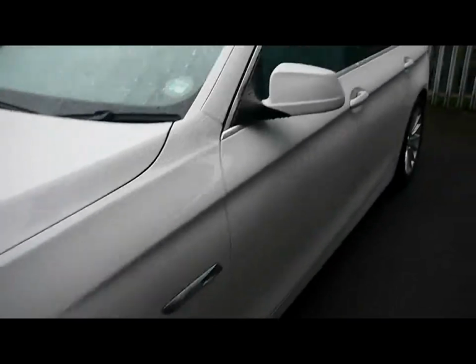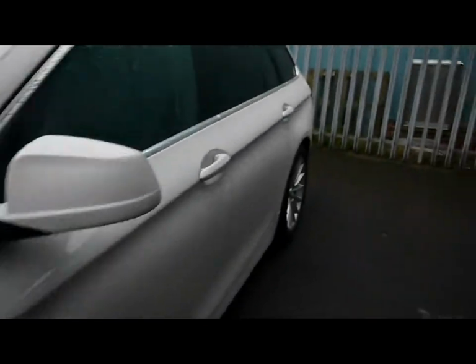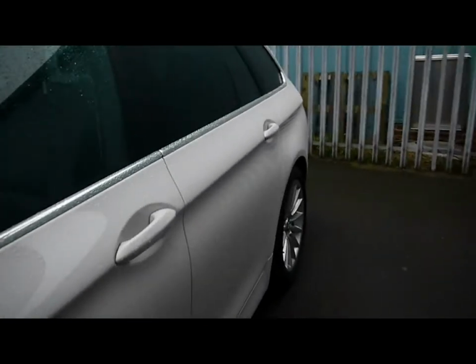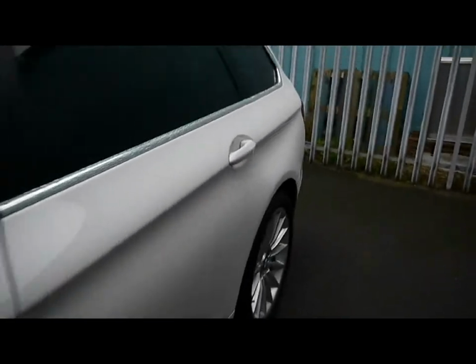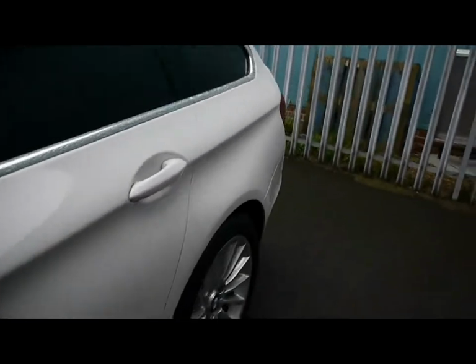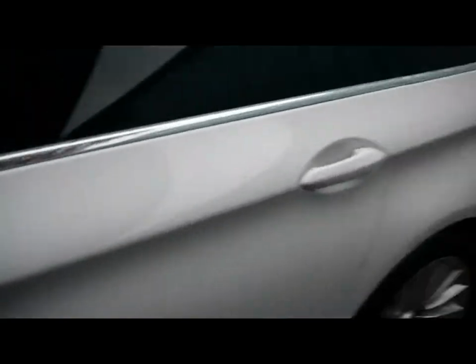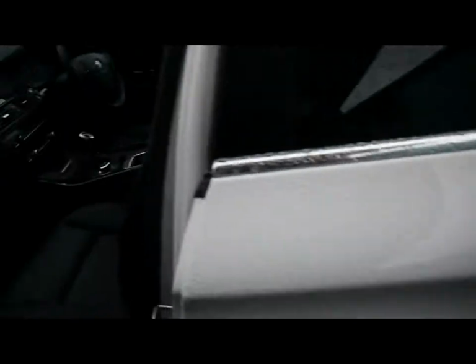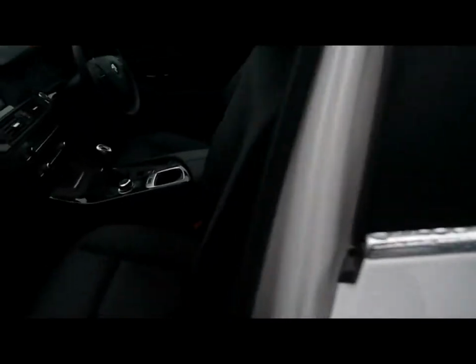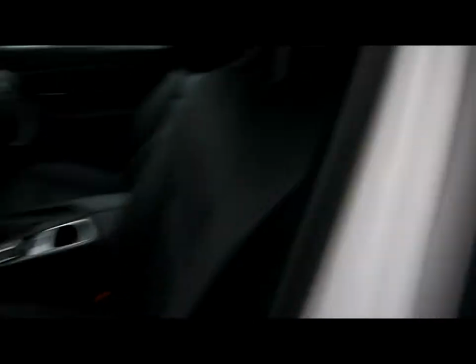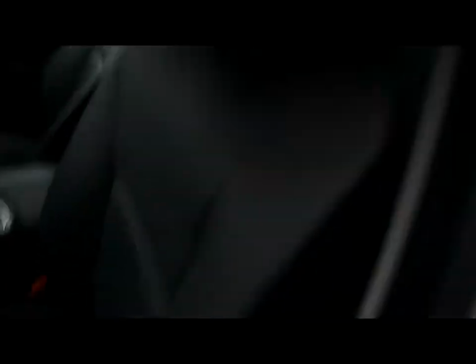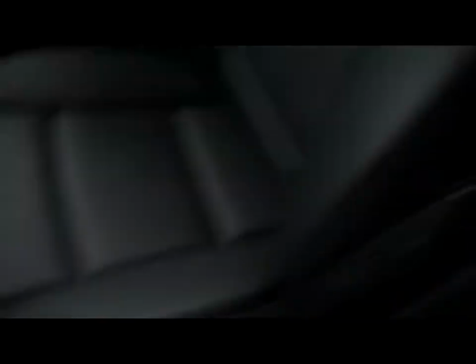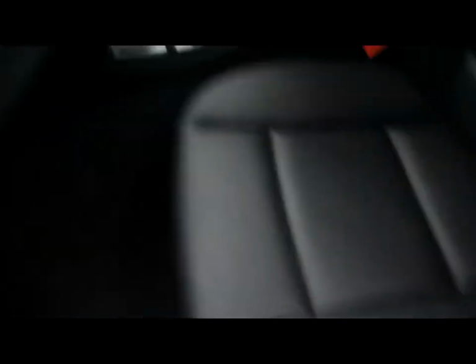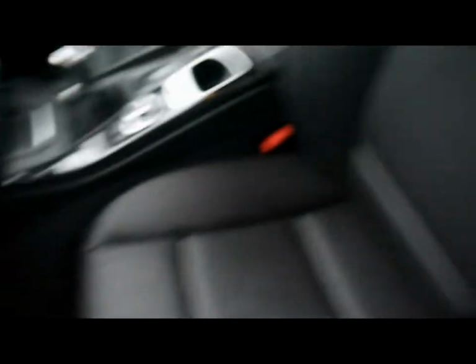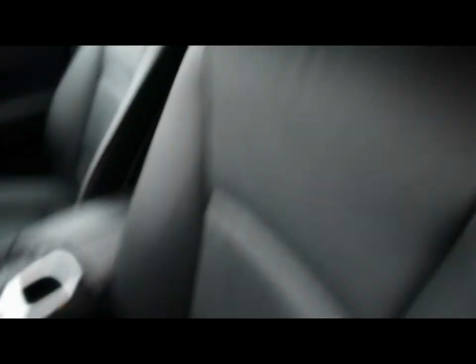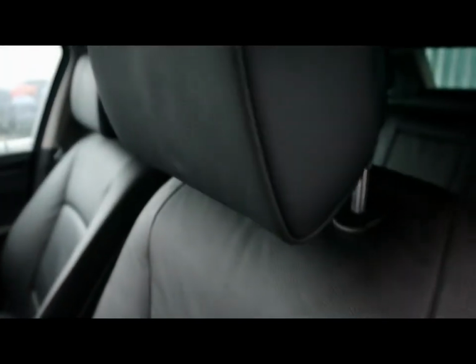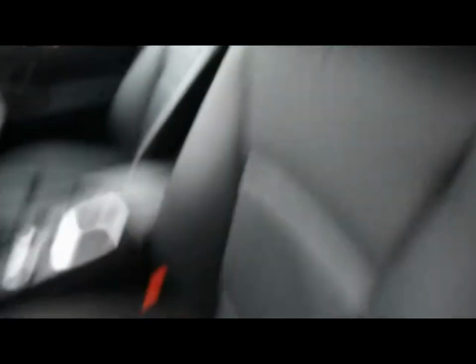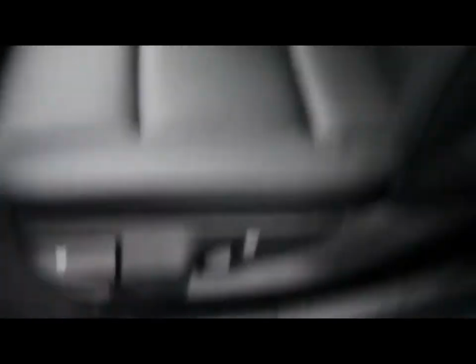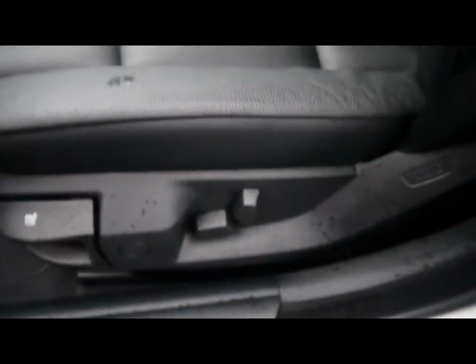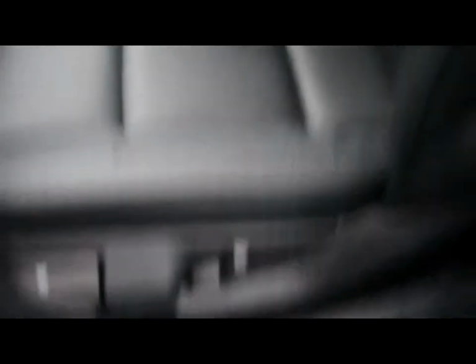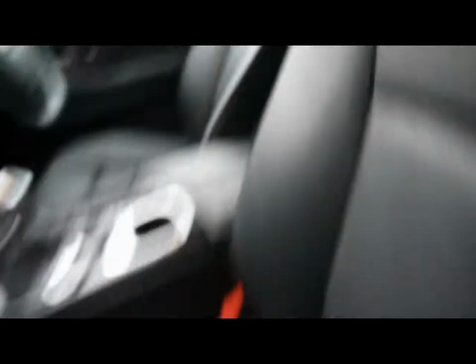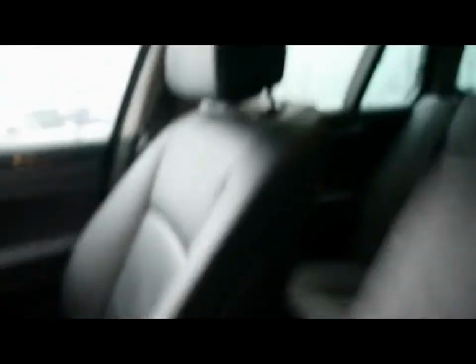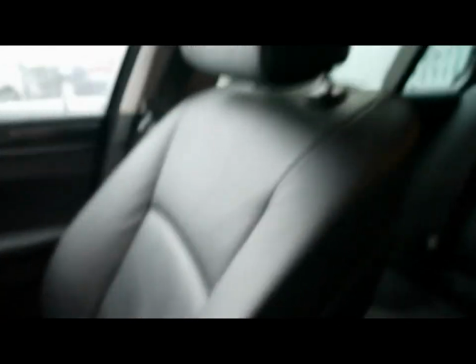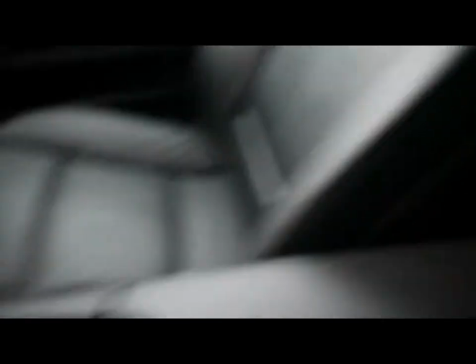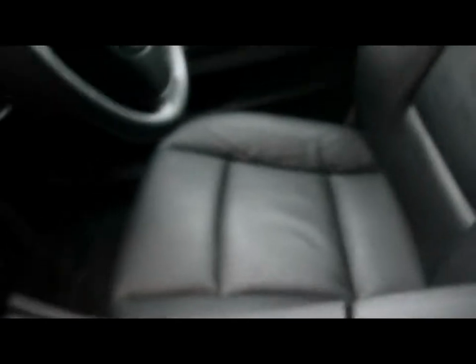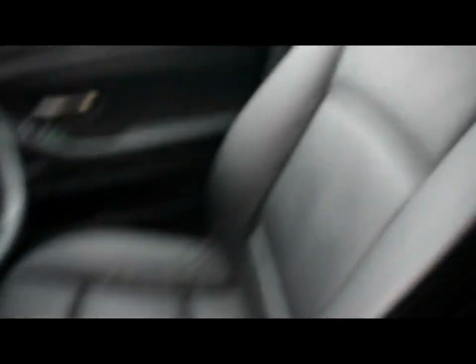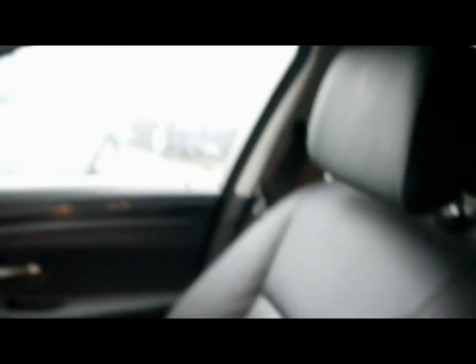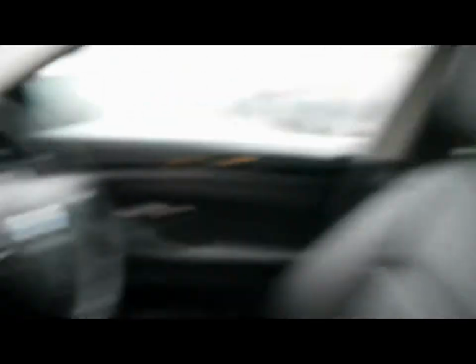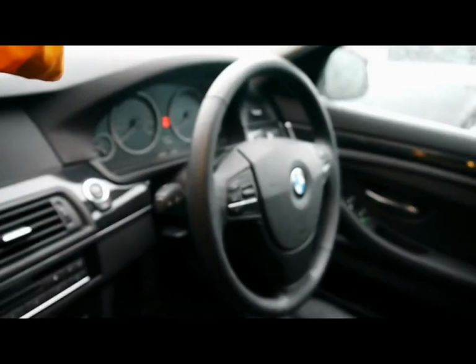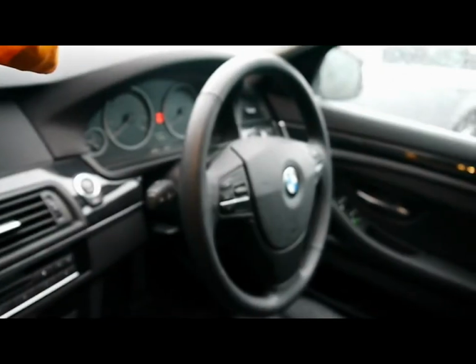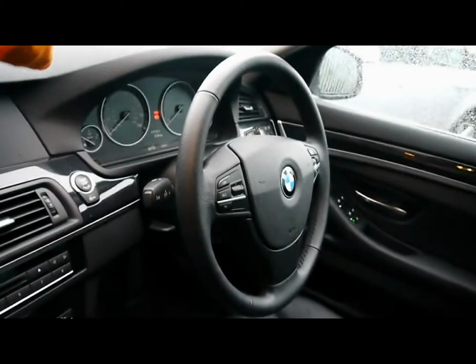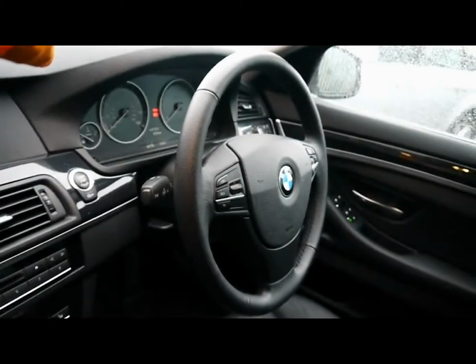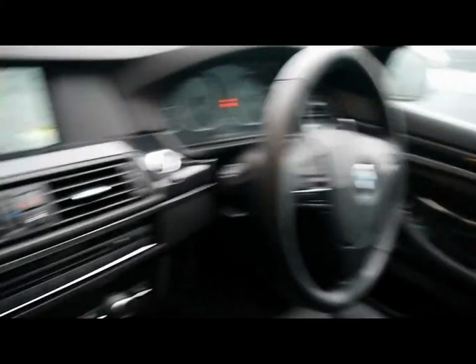Then inside the vehicle, full black leather interior, all in great condition. Both front seats are electrically adjustable and heated, with a multifunction steering wheel with cruise control.